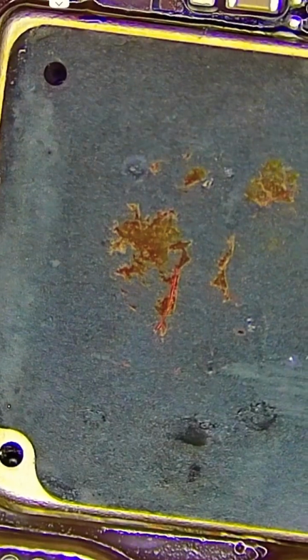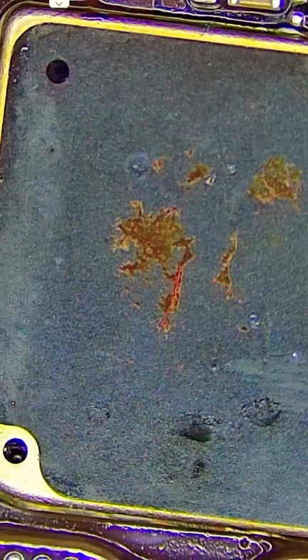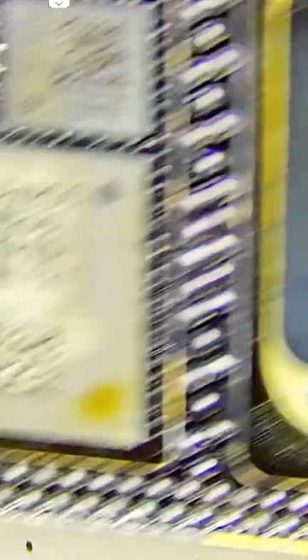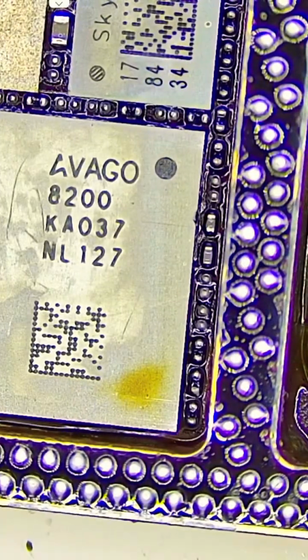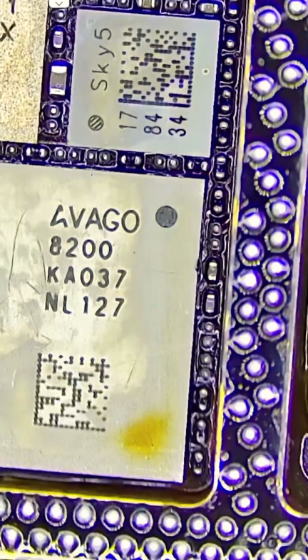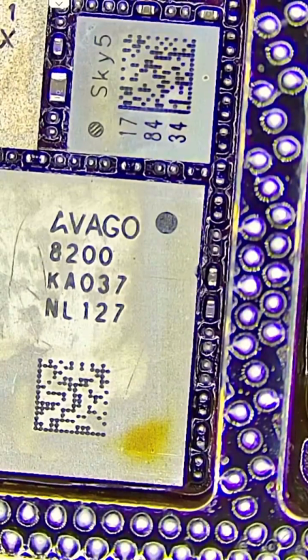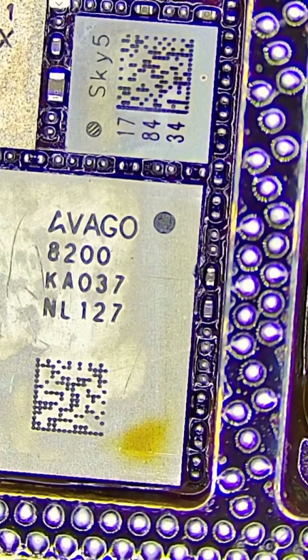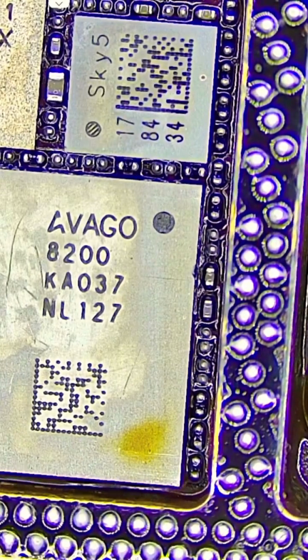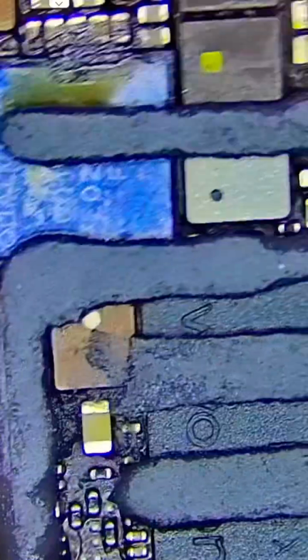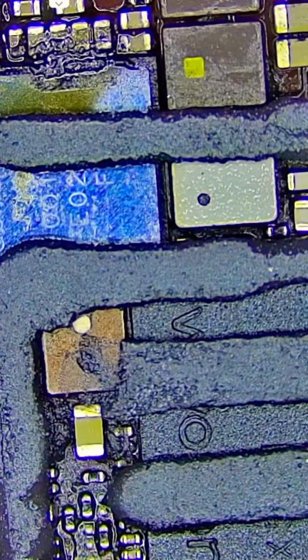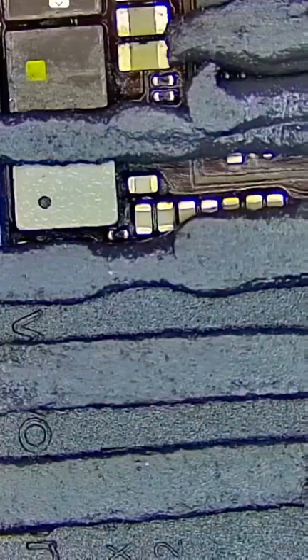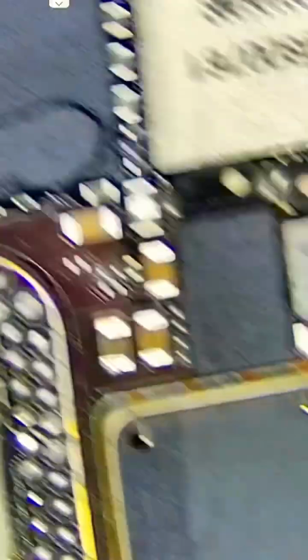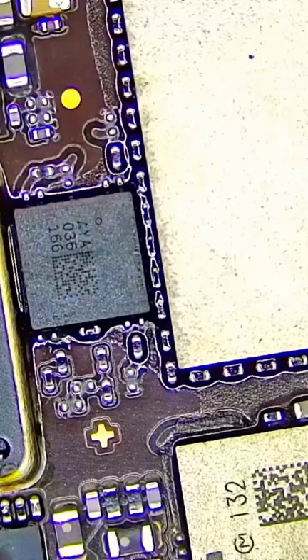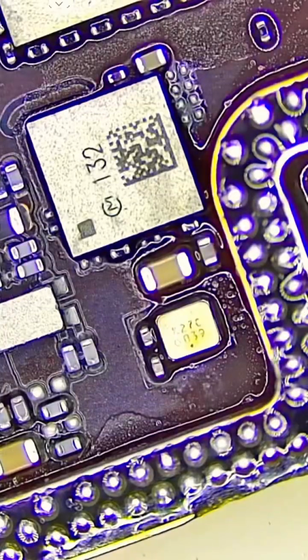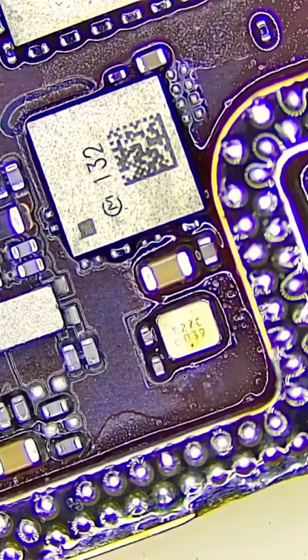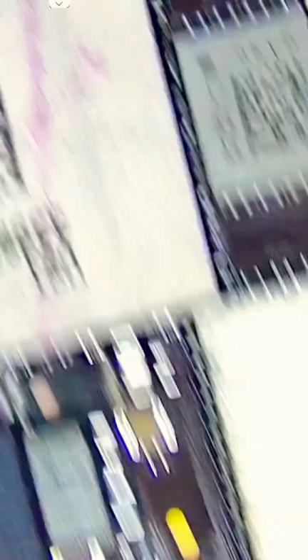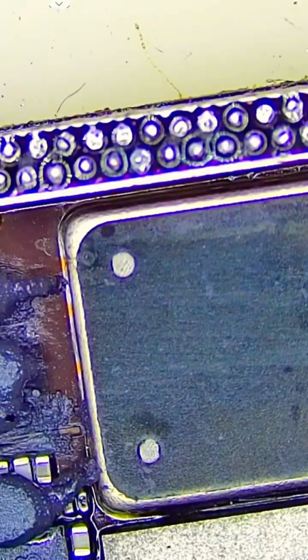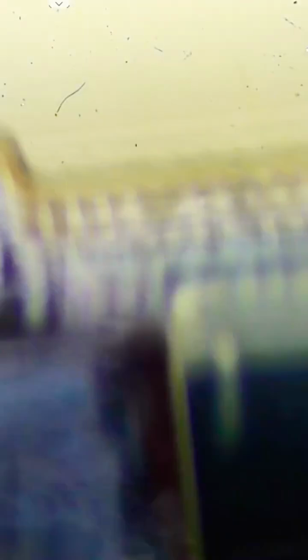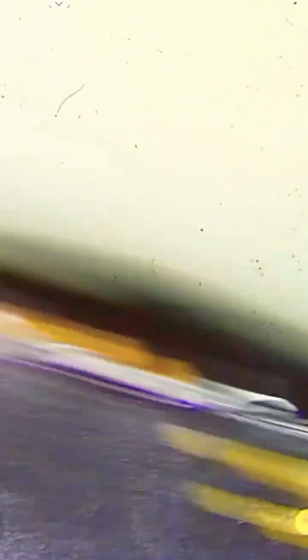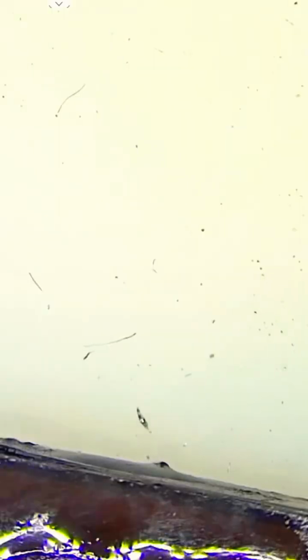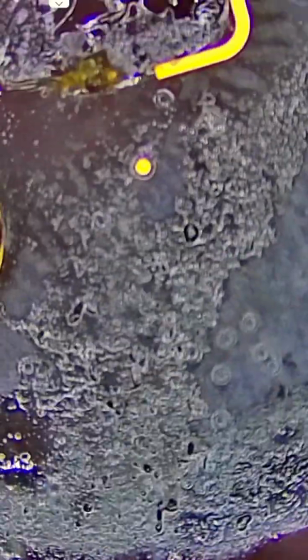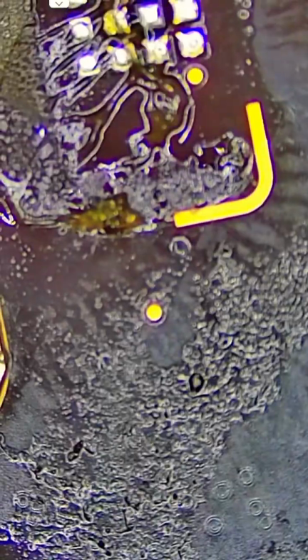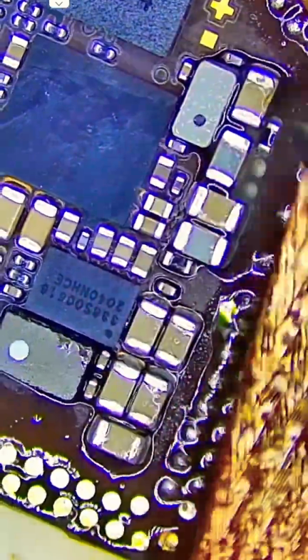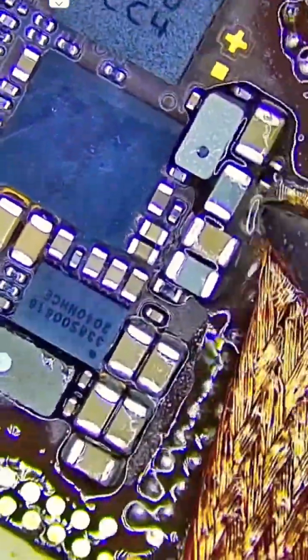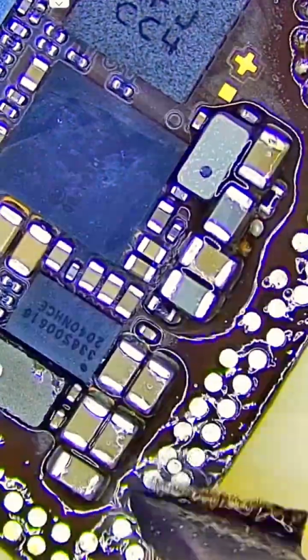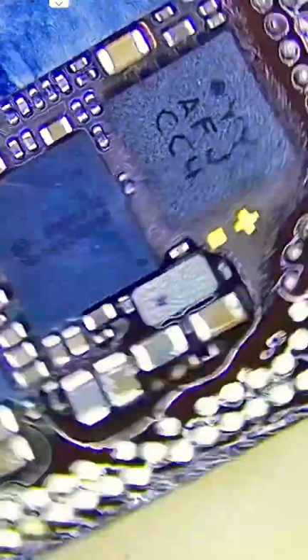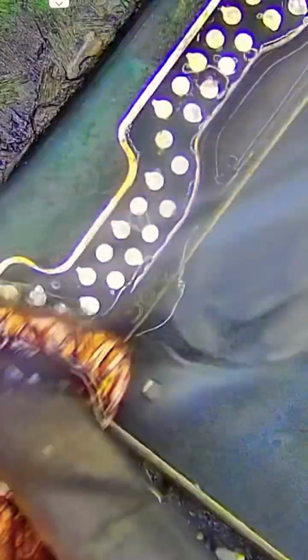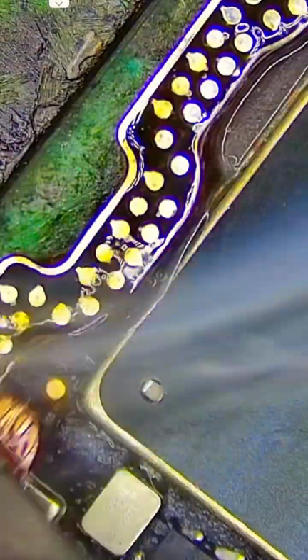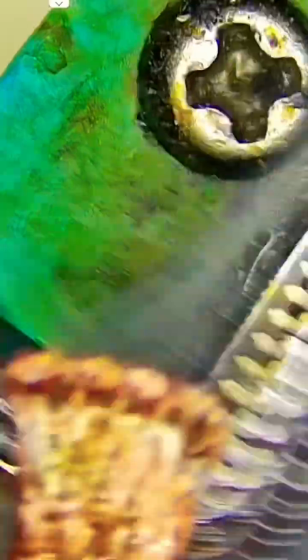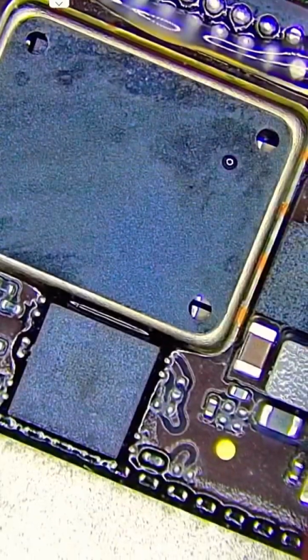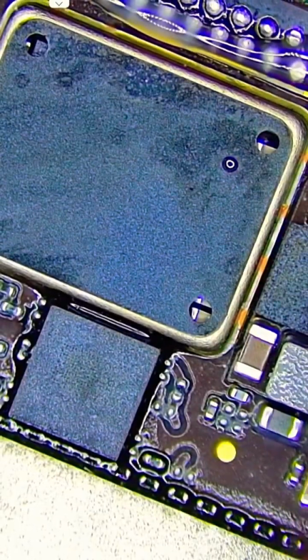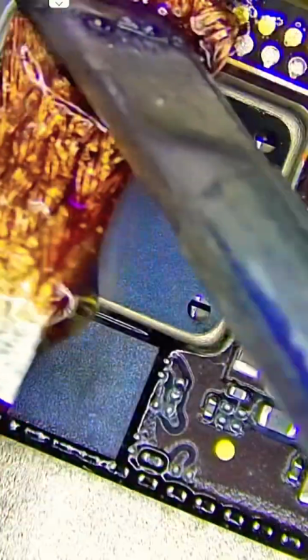I opened it up and yeah, it was a mess. The middle layer was poorly reballed and full of white solder residue. First things first, I cleaned both the upper and lower boards properly. Gotta start fresh.